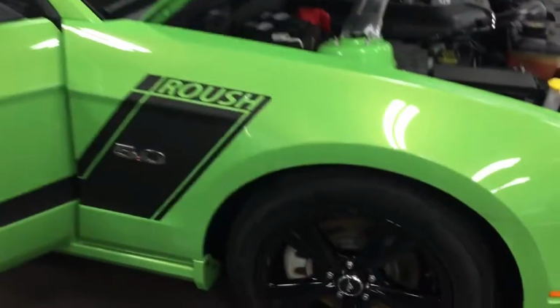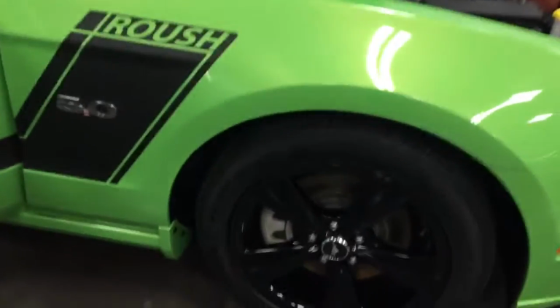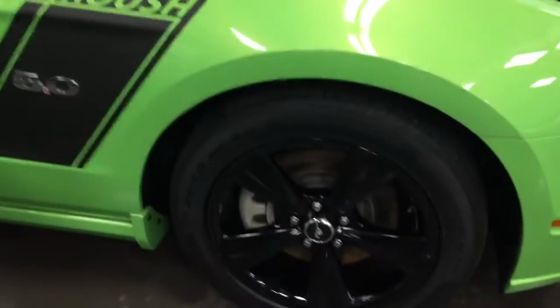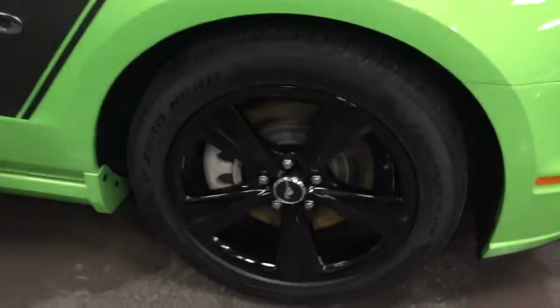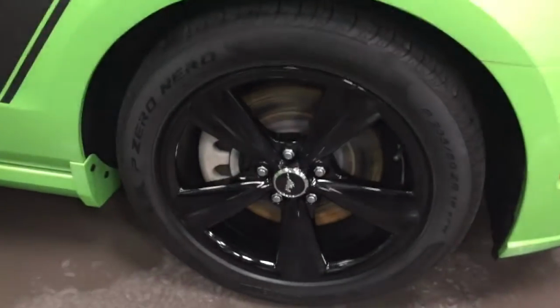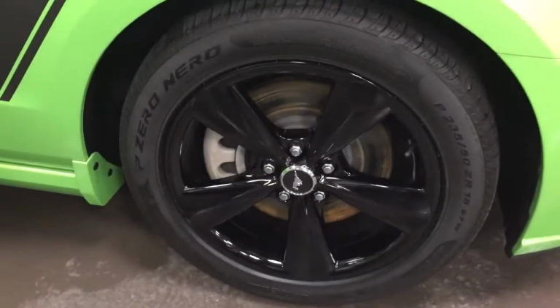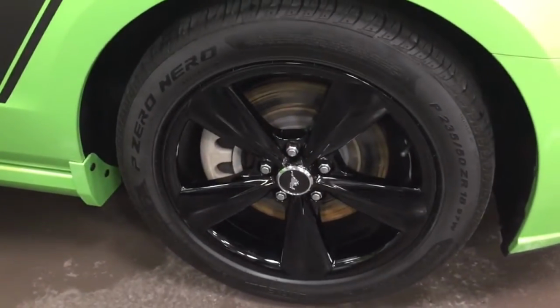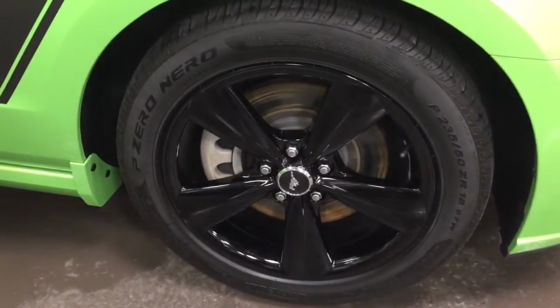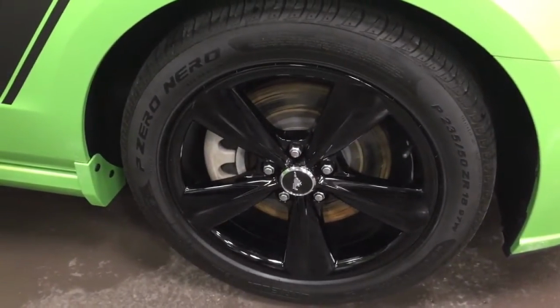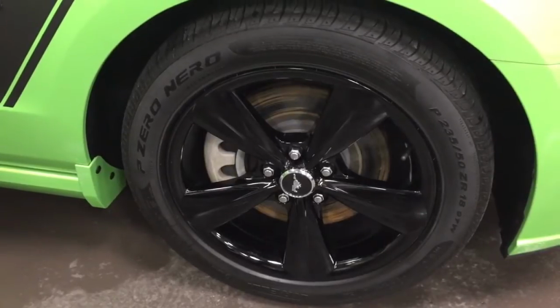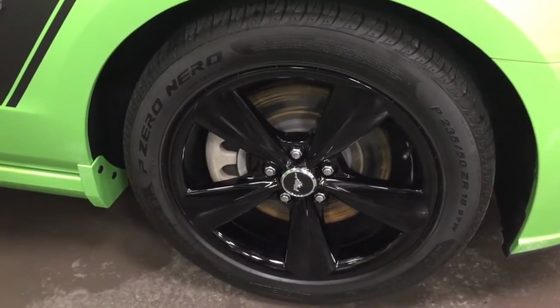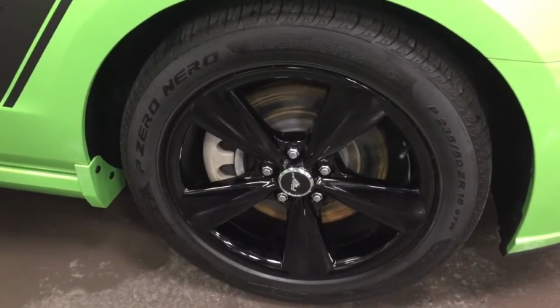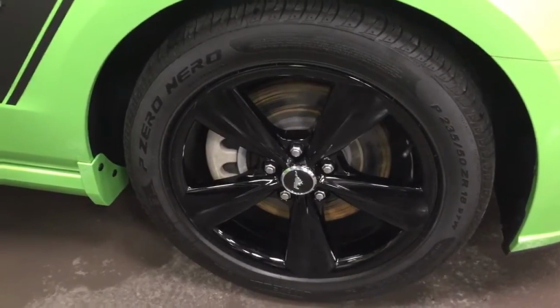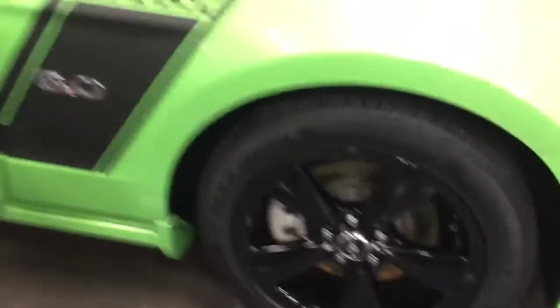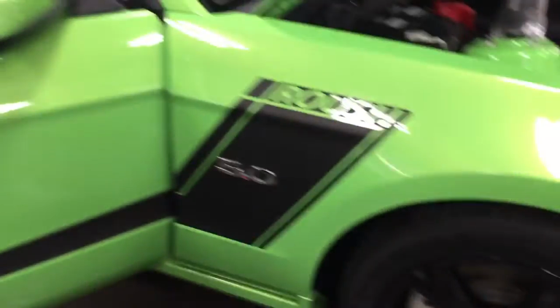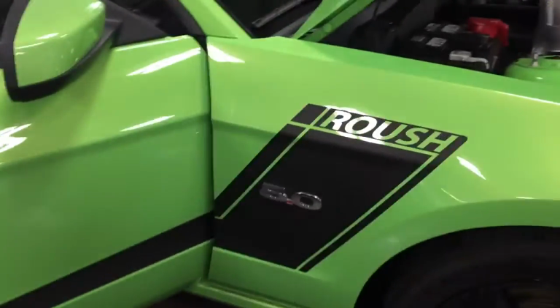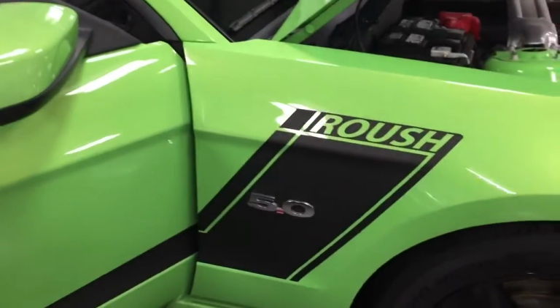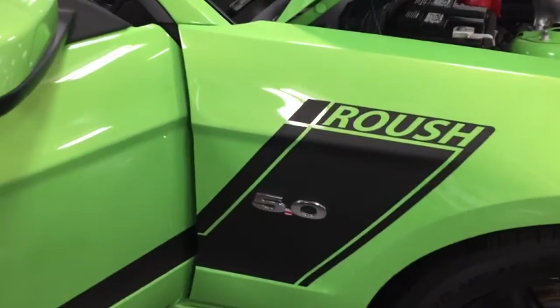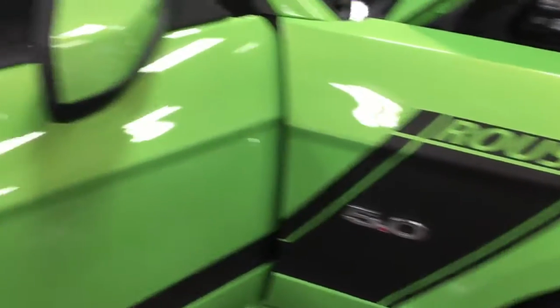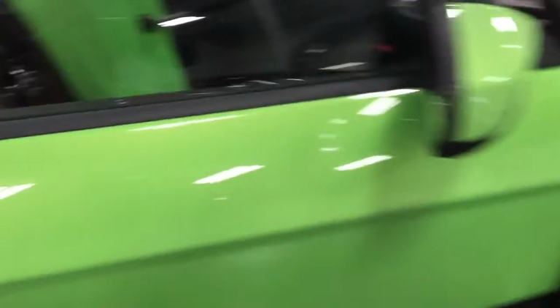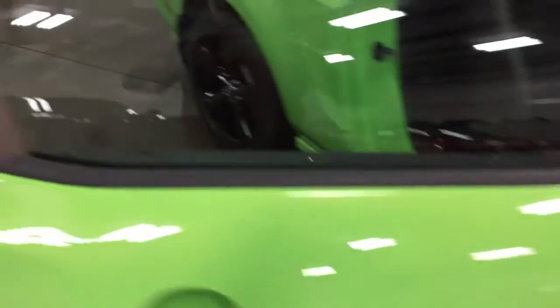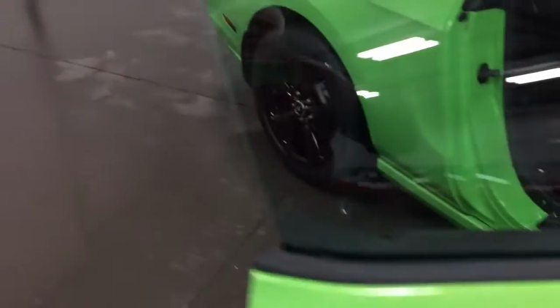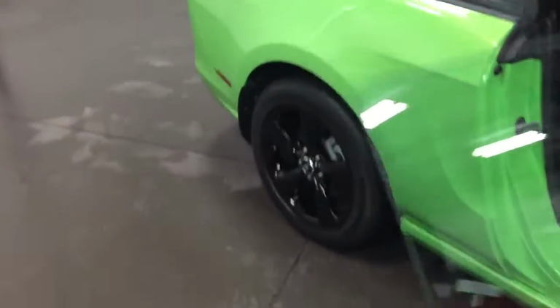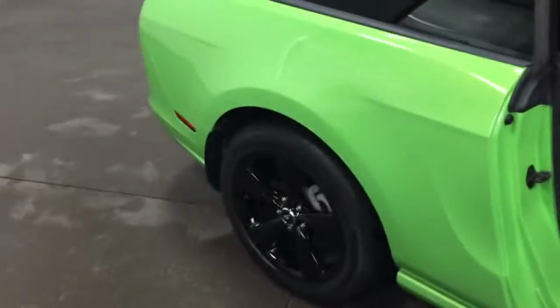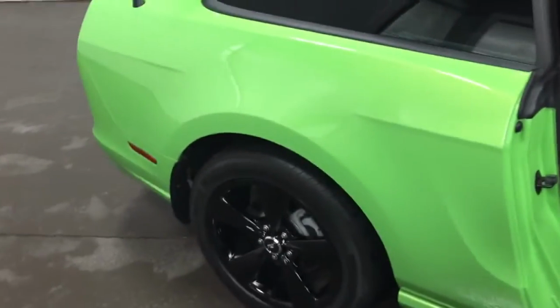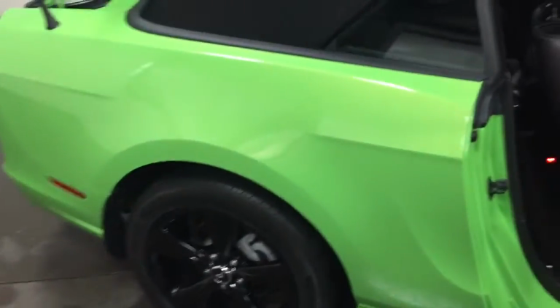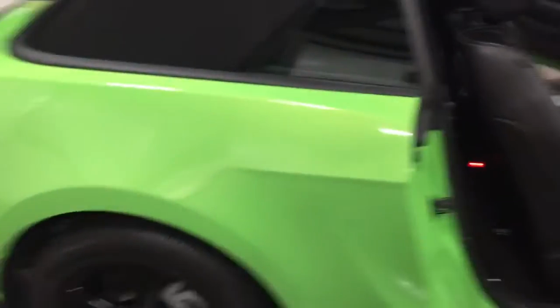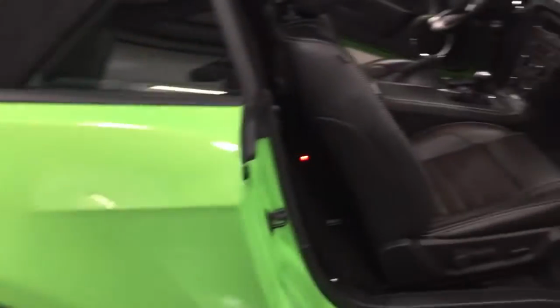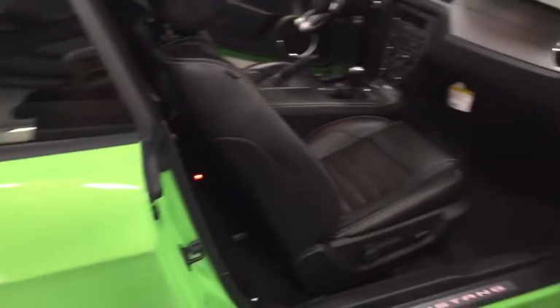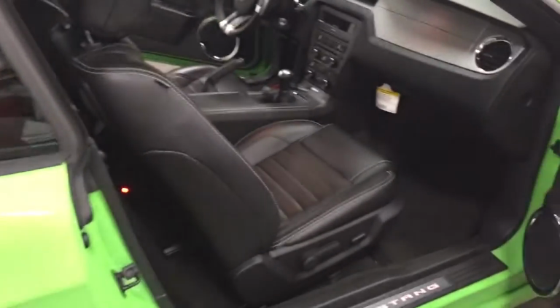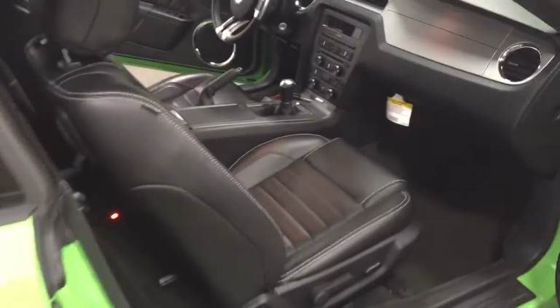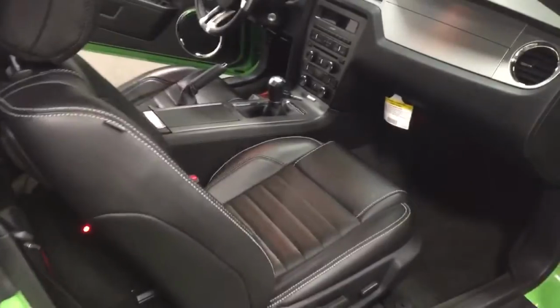Here are the black painted 19-inch wheels with the P-Zero Pirellis and the Roush stripe. This is the gotta get it, gotta have it green metallic tri-coat paint.